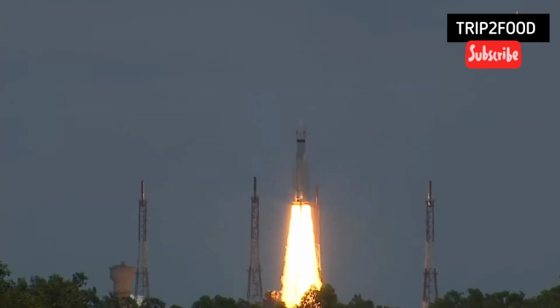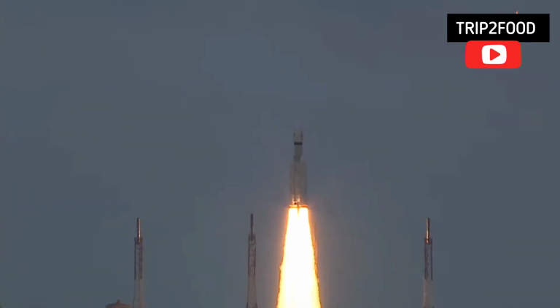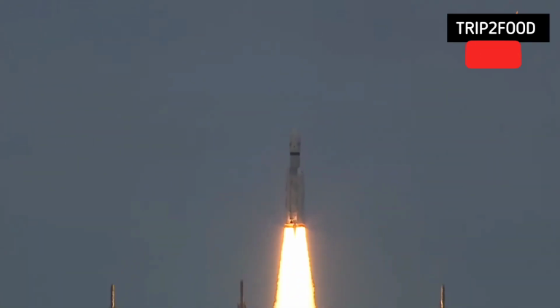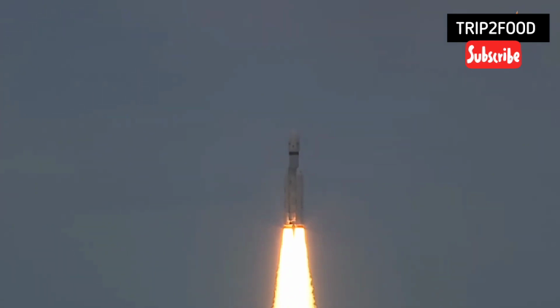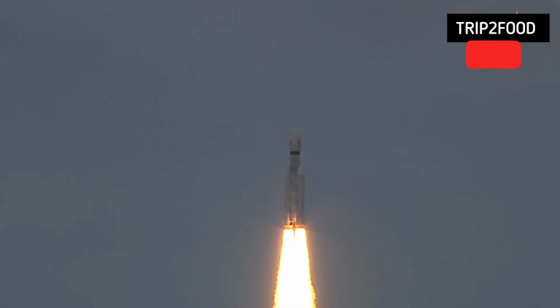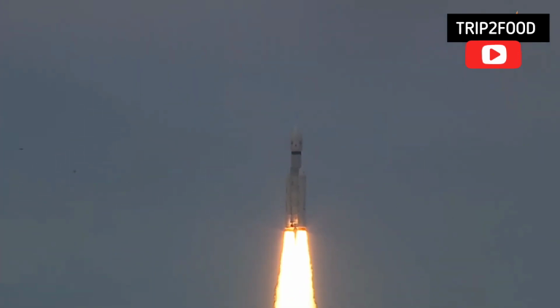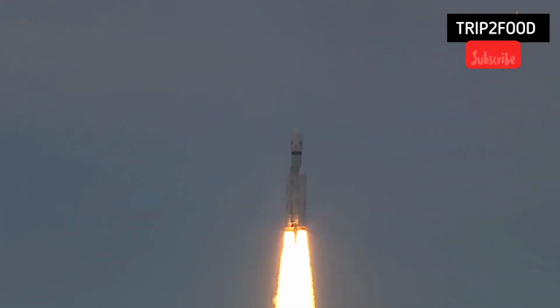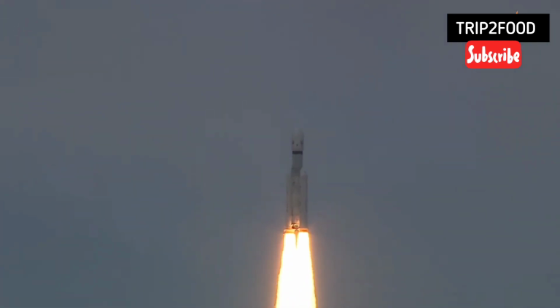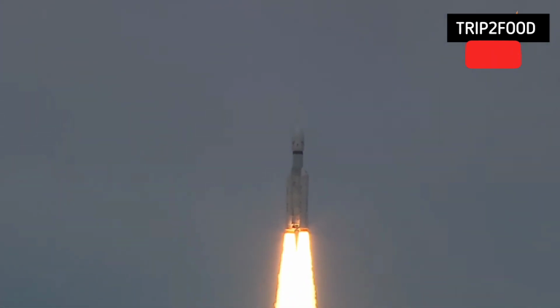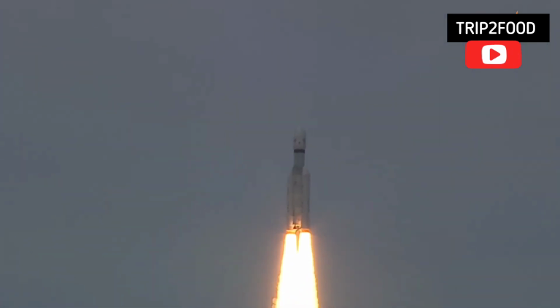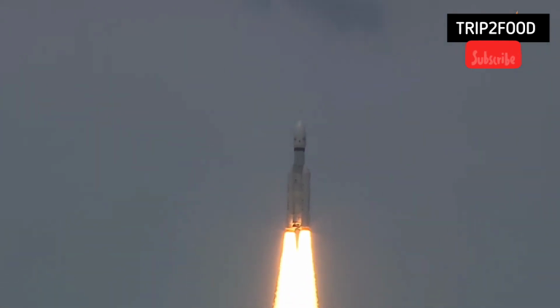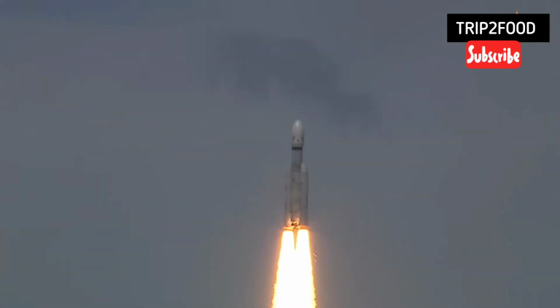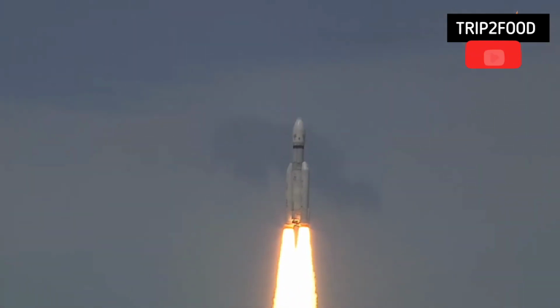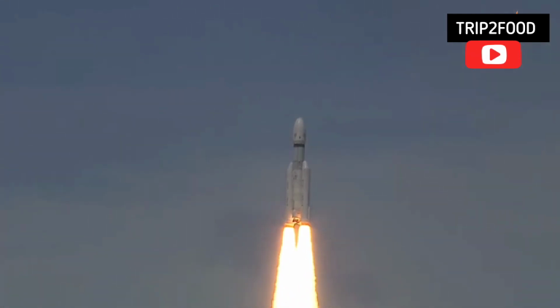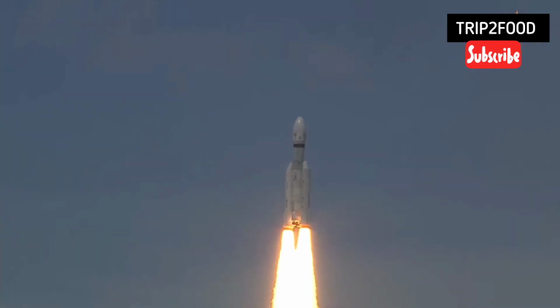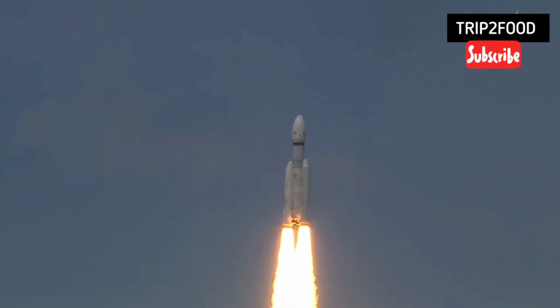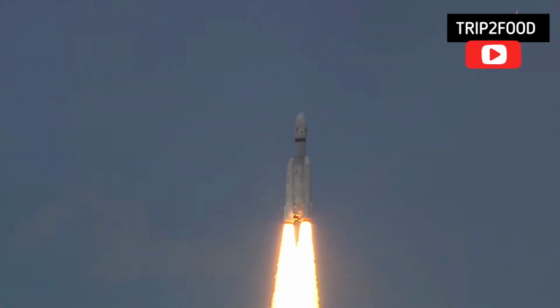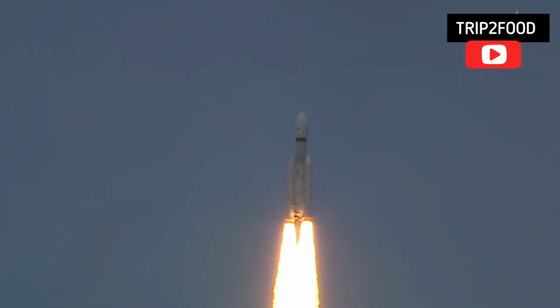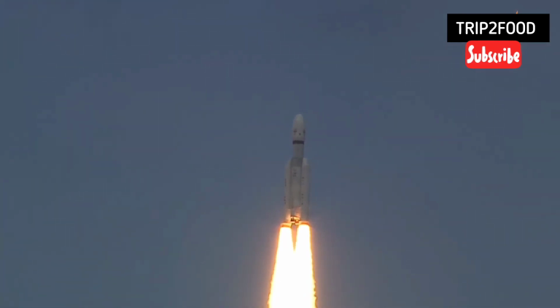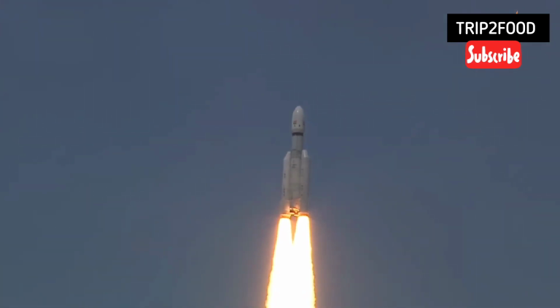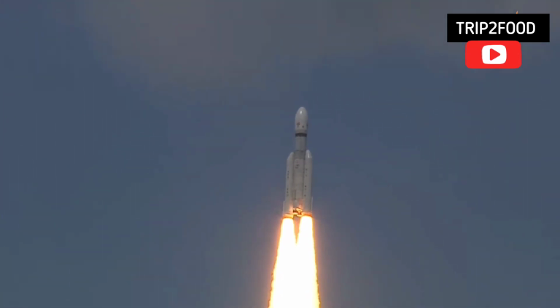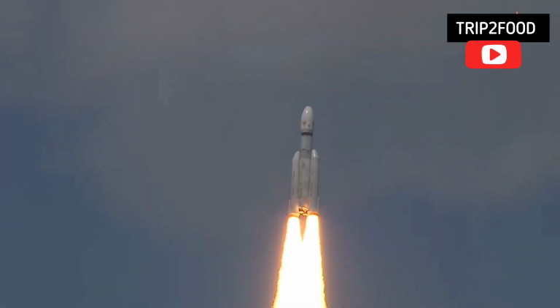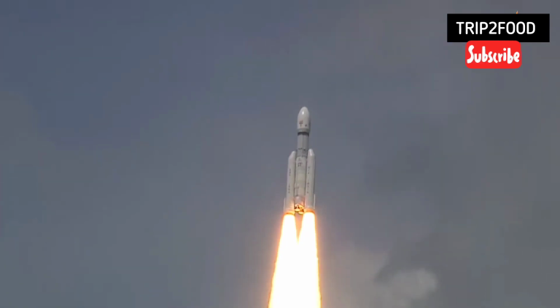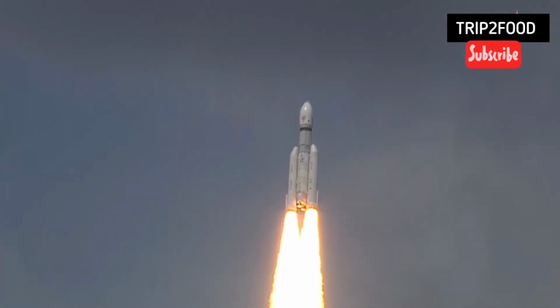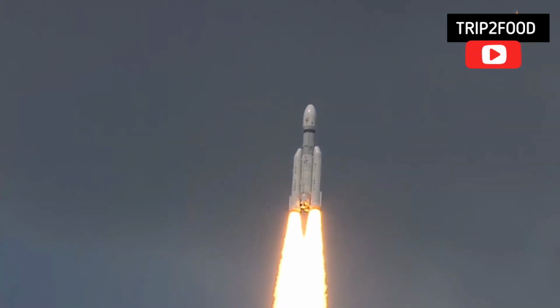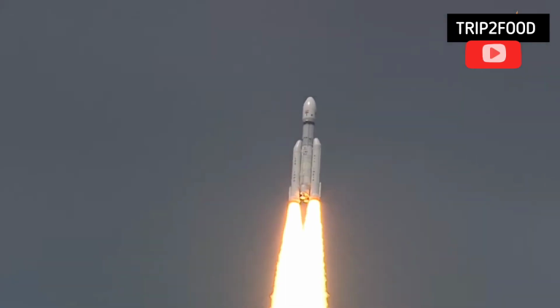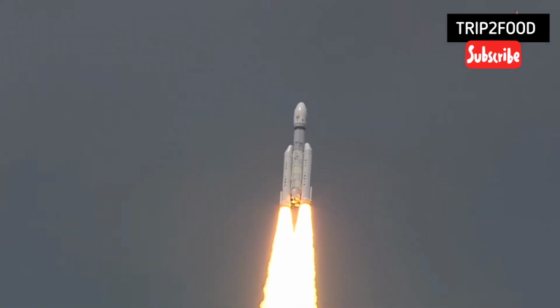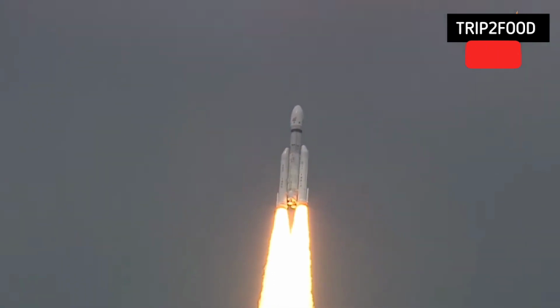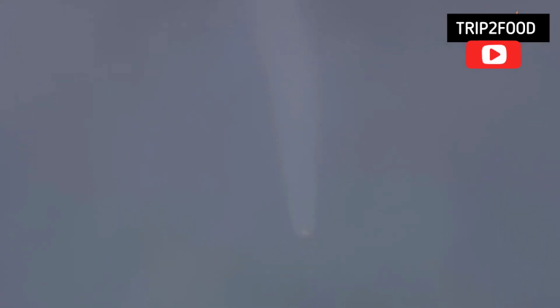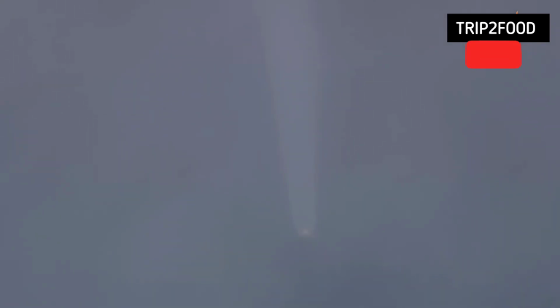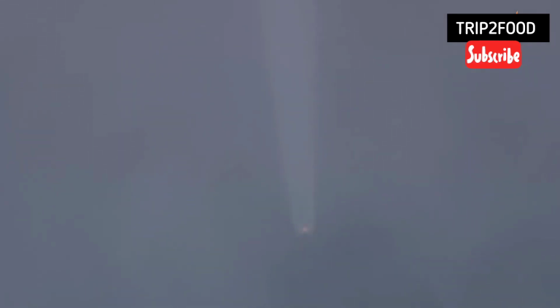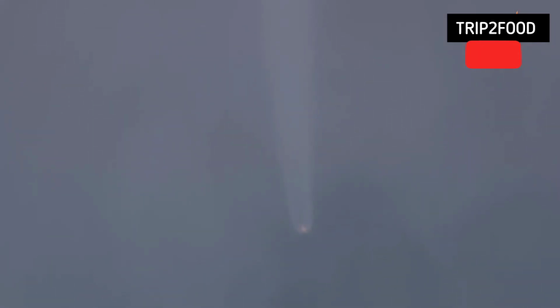Liftoff normal. P1 tracking, R2 tracking, P2 tracking, stage performance normal, P4 tracking, L1 transit.